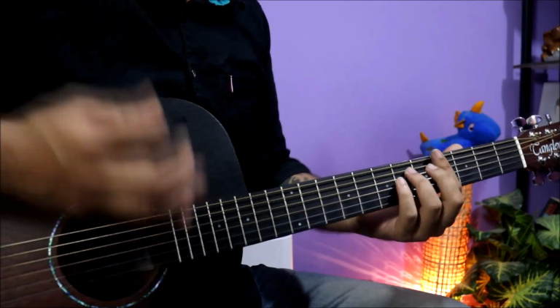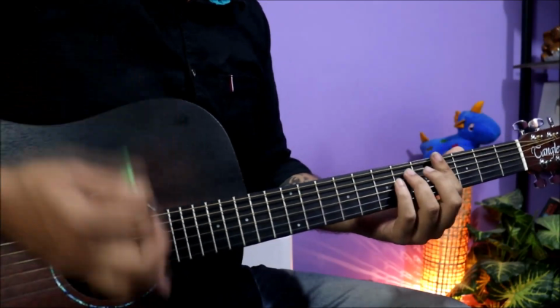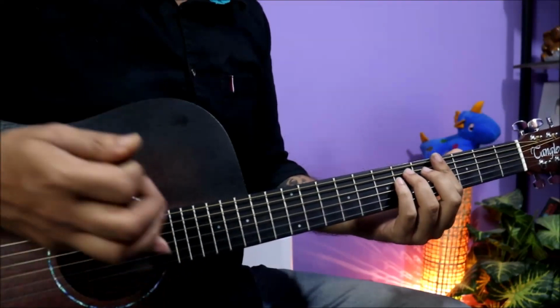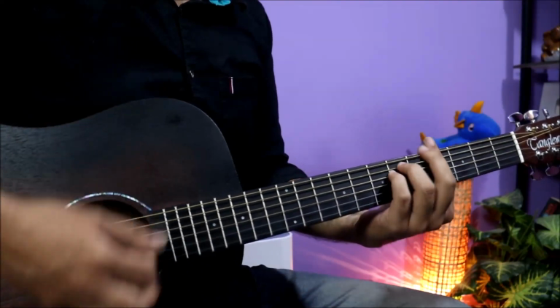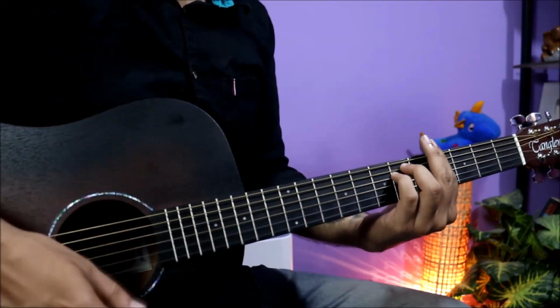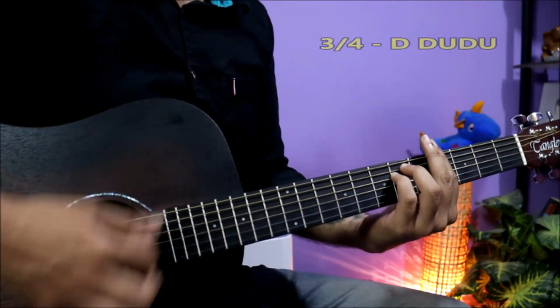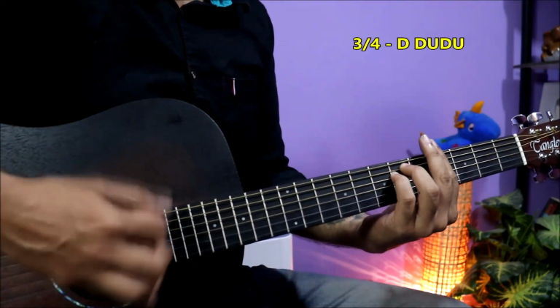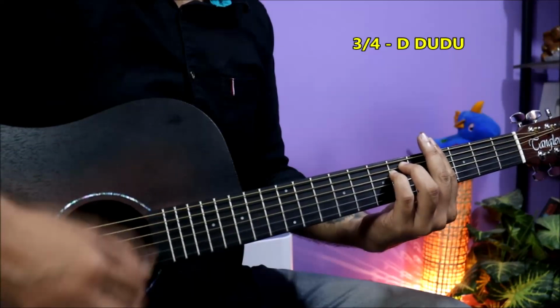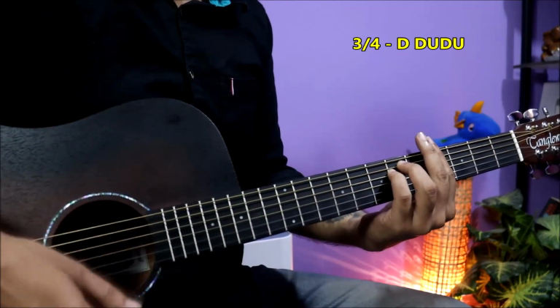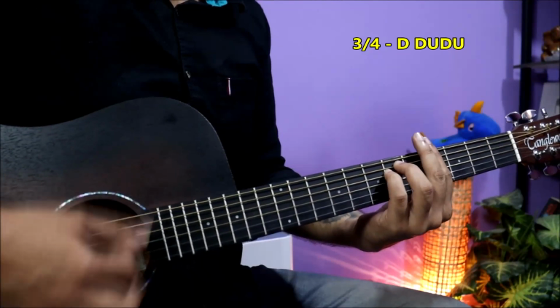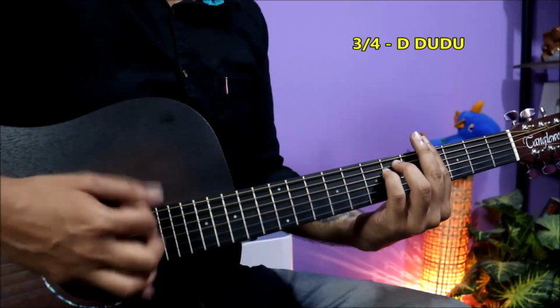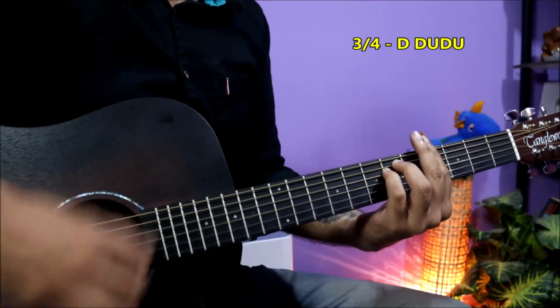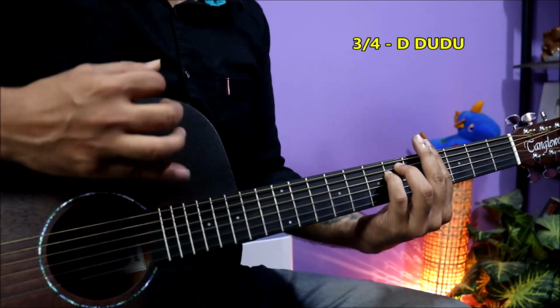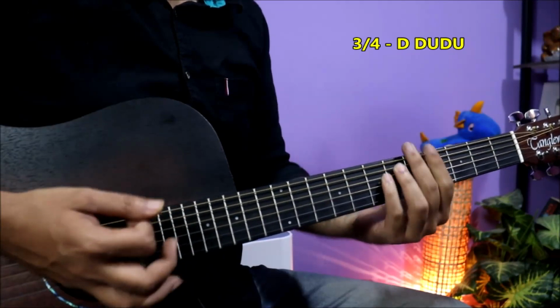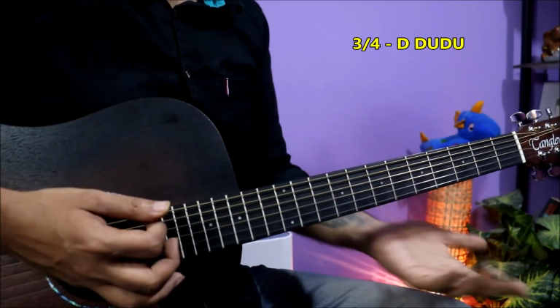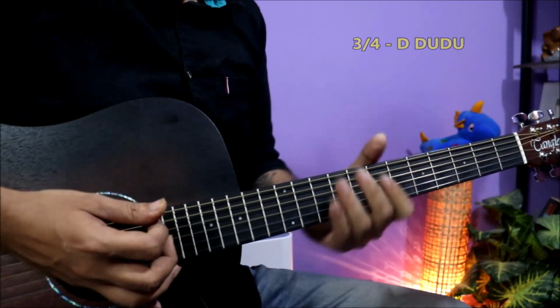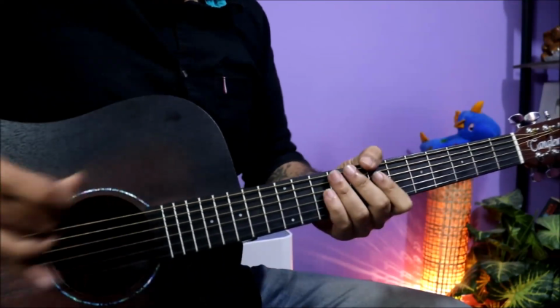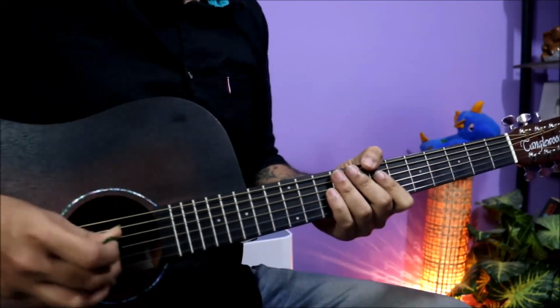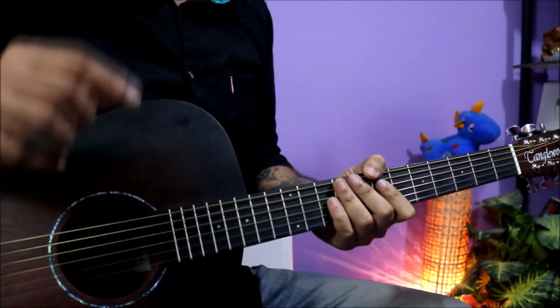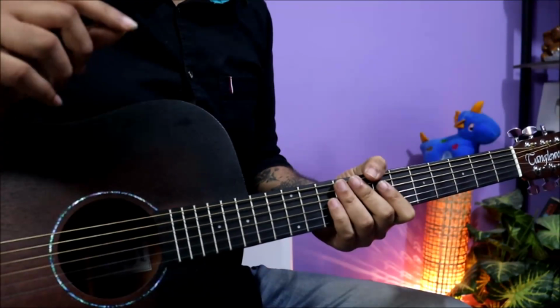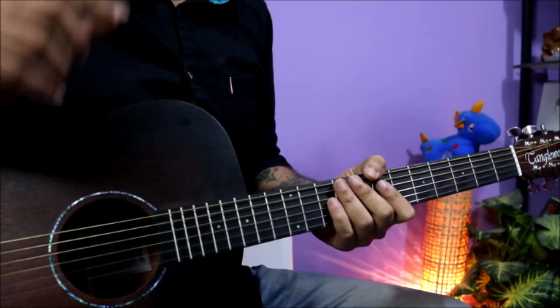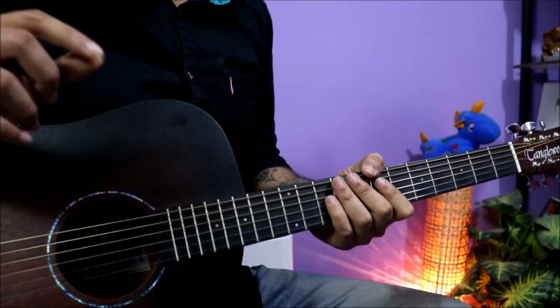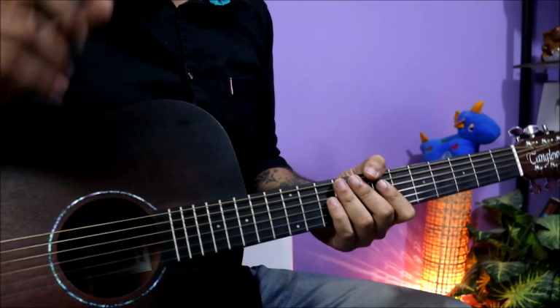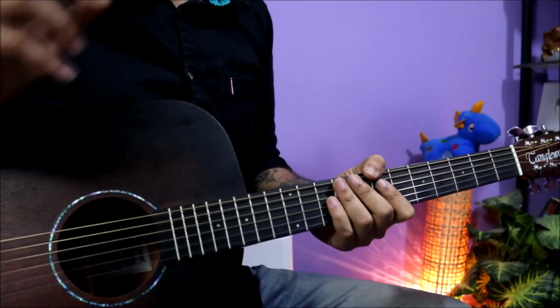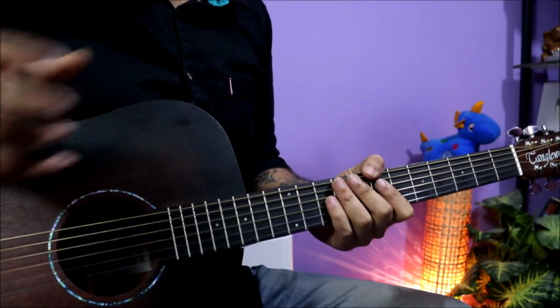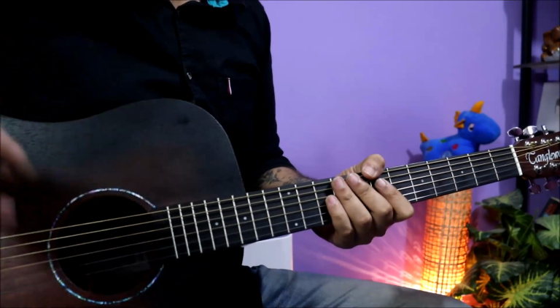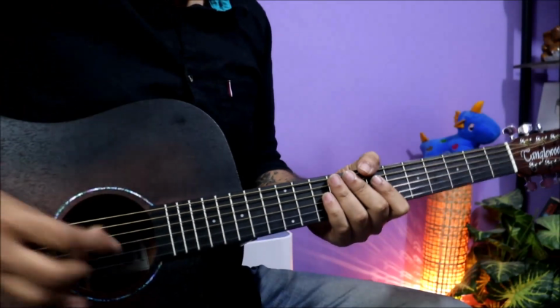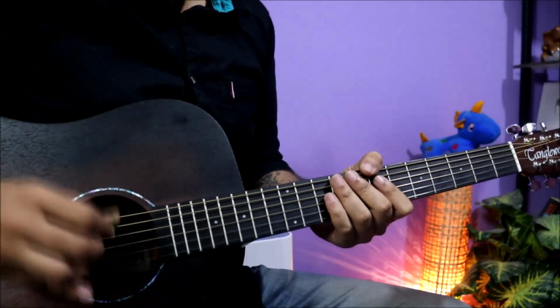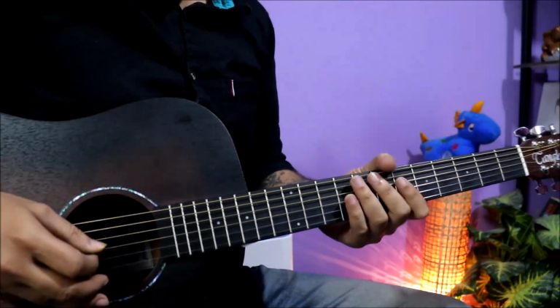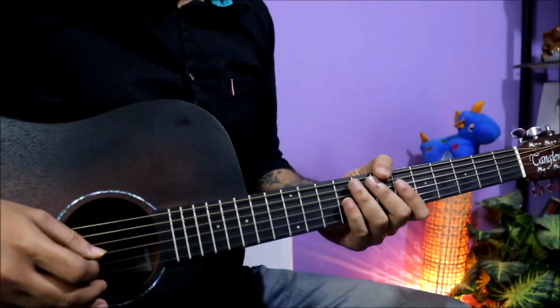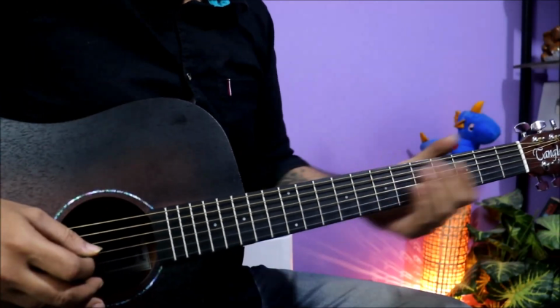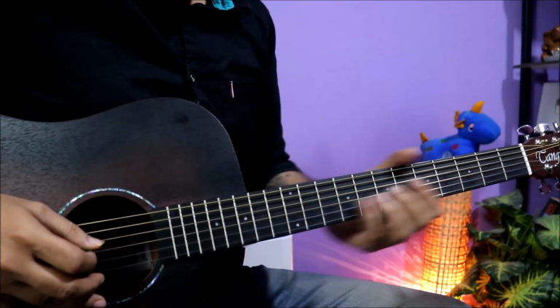3/4 is the time signature. Down, down, up, down, down — this rhythm you can use. So you can start this part and play it like this.